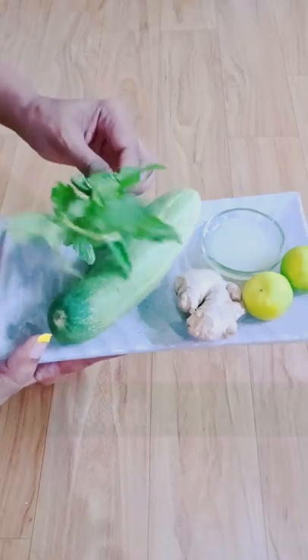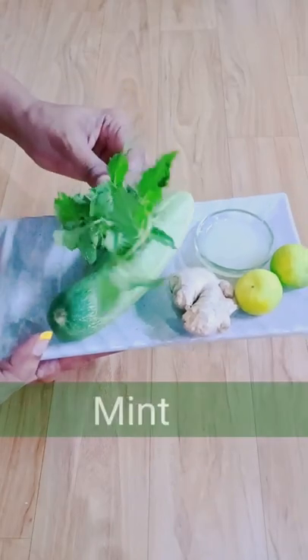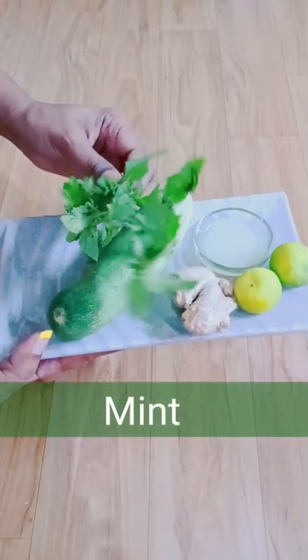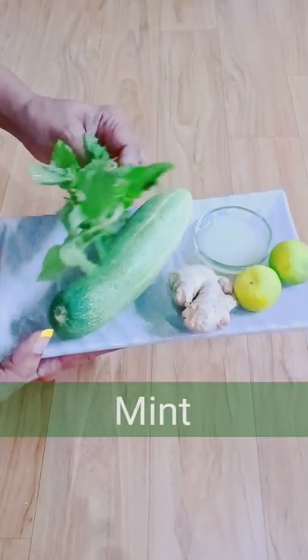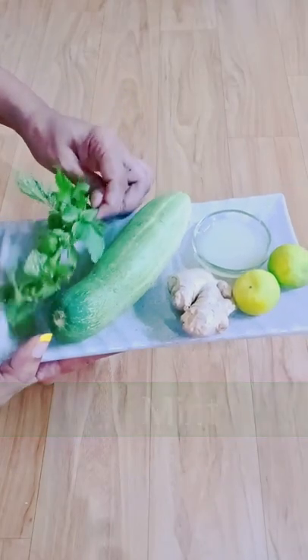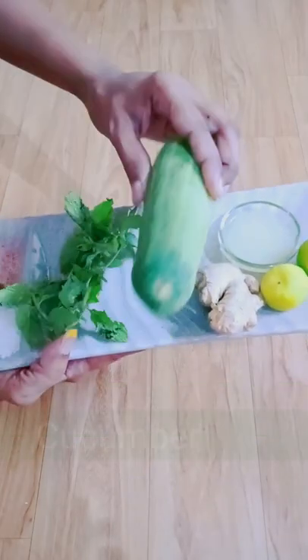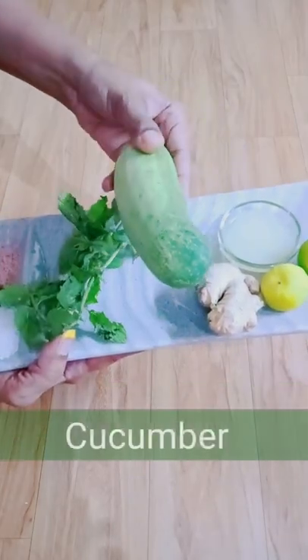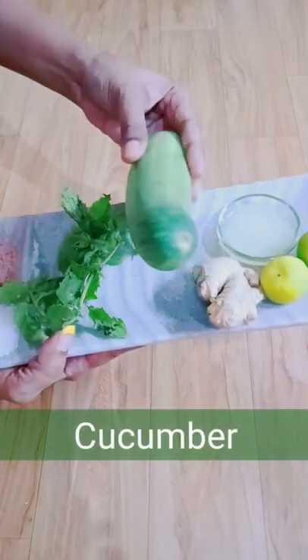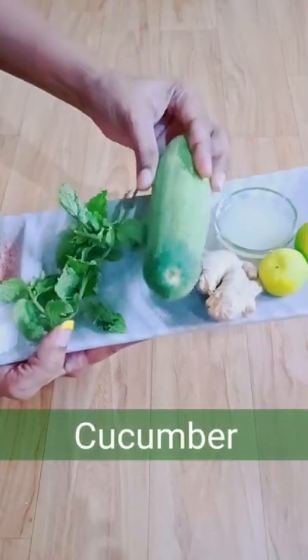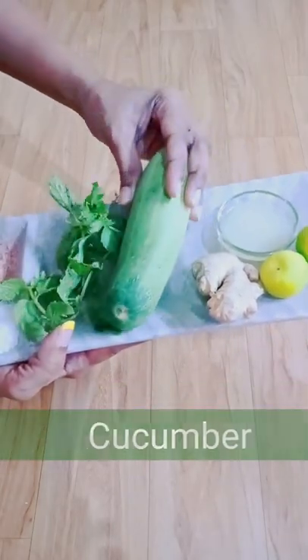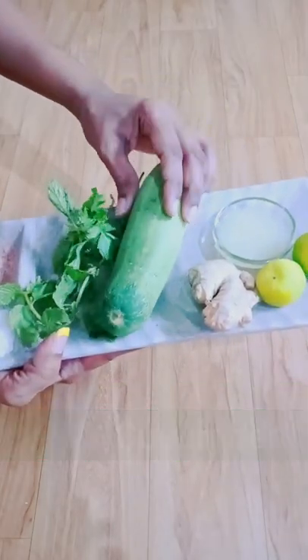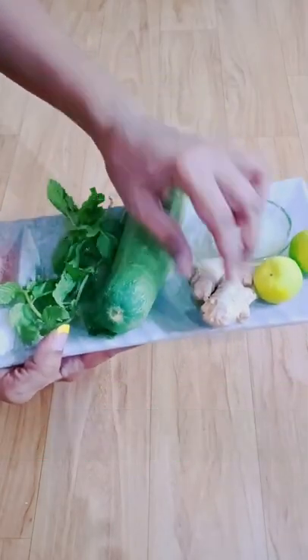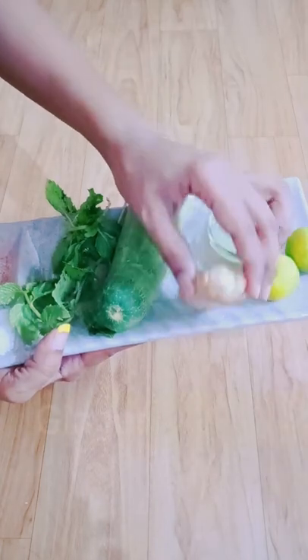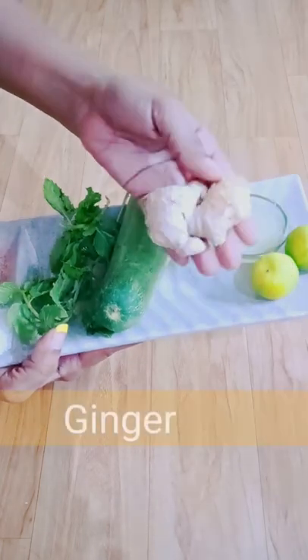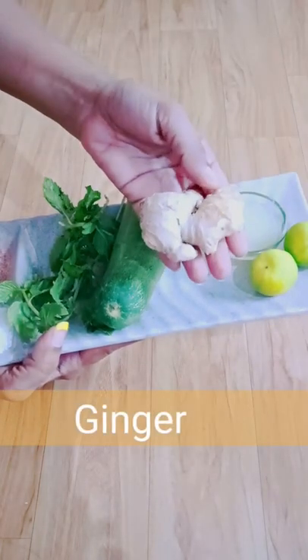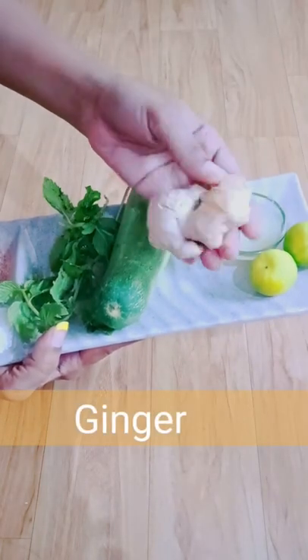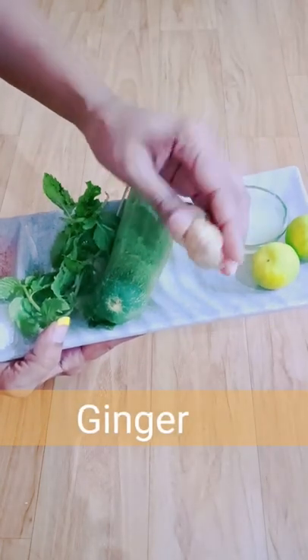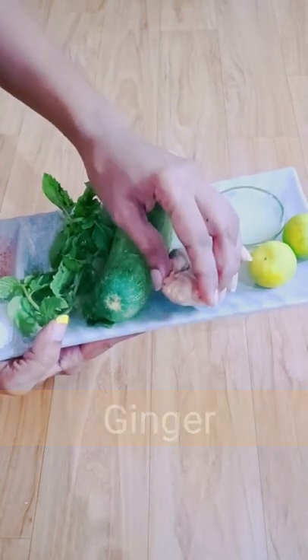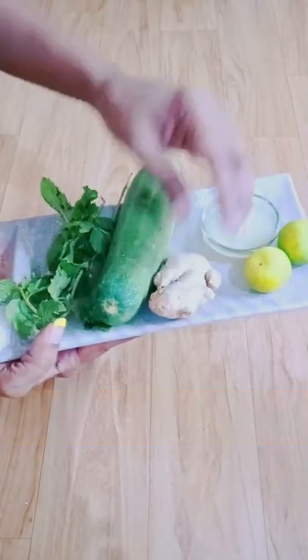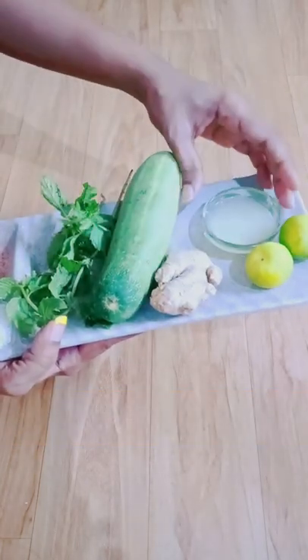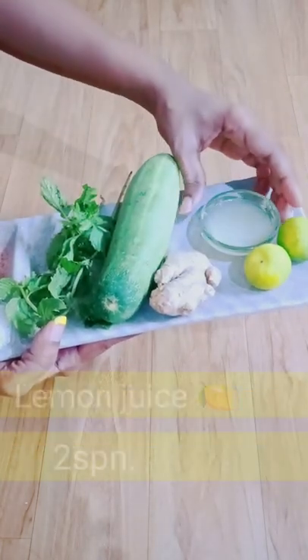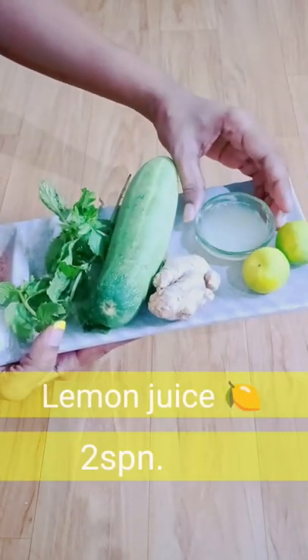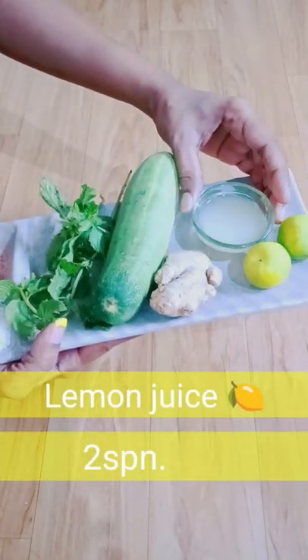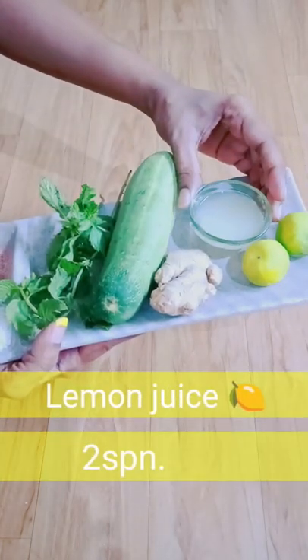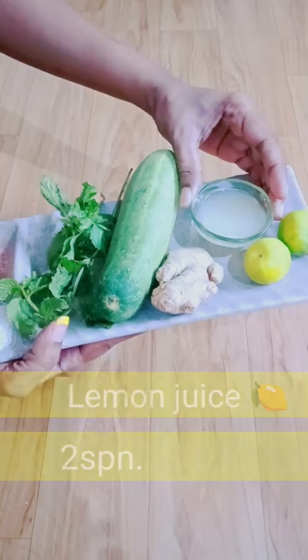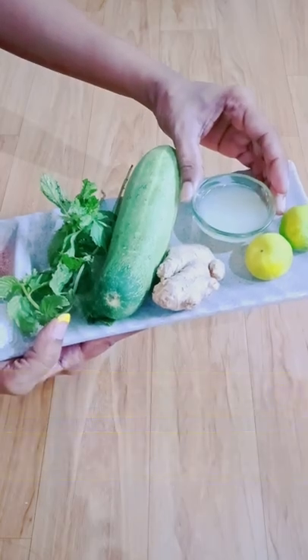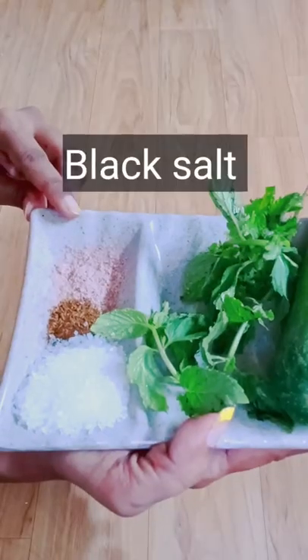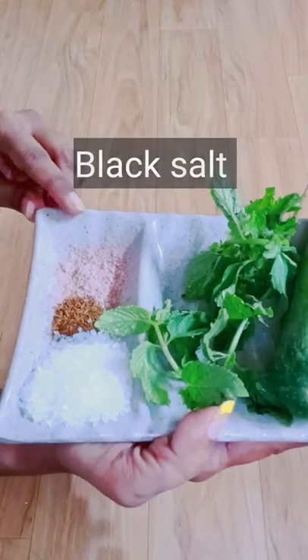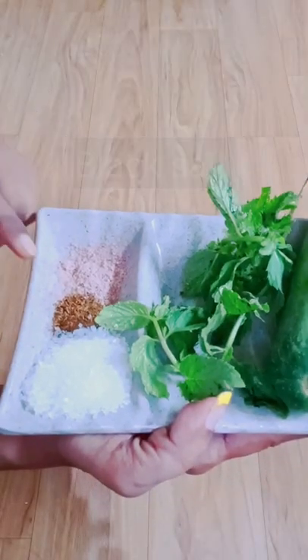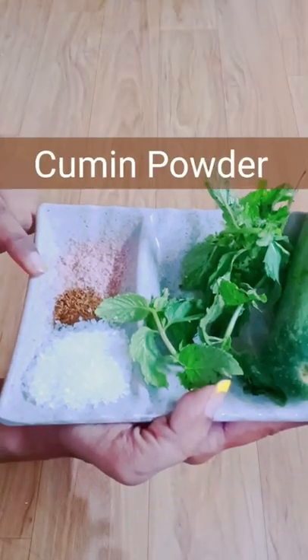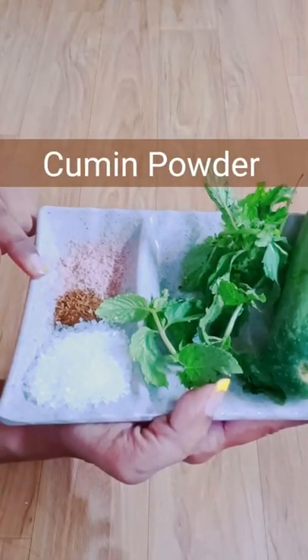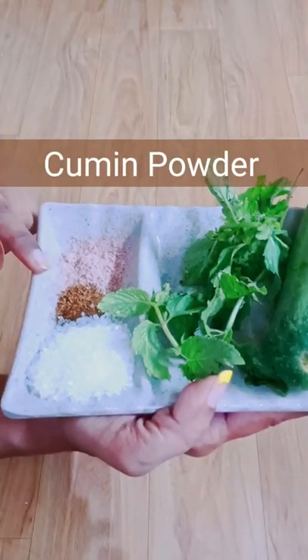Hey guys, let's make a drink to beat the heat today. I took mint, cucumber, ginger, lemon juice, black salt, cumin powder and sugar.